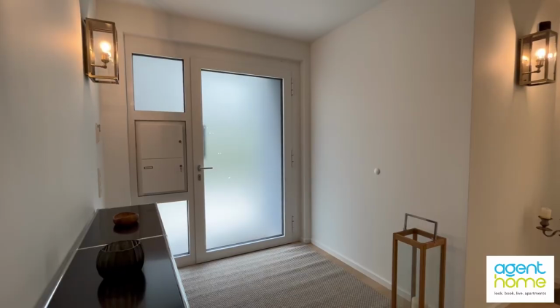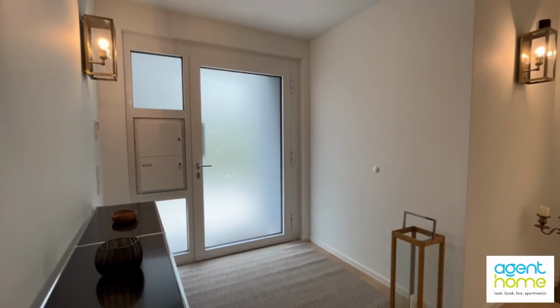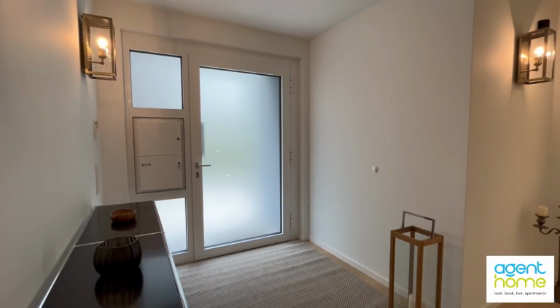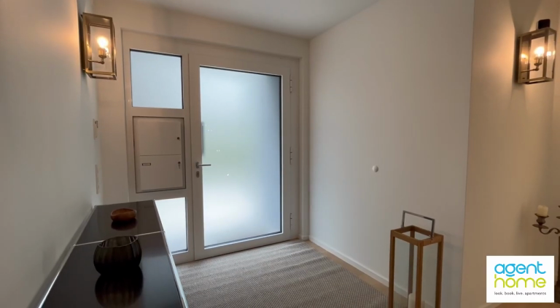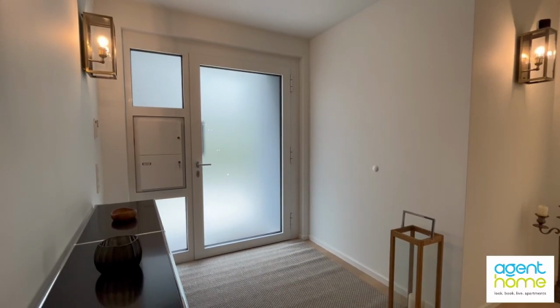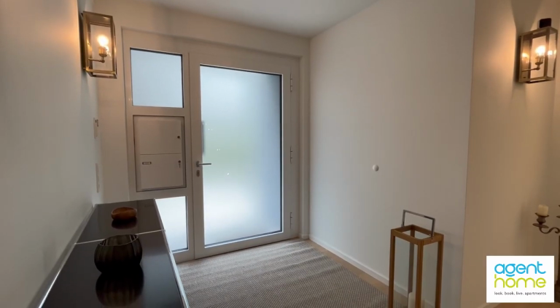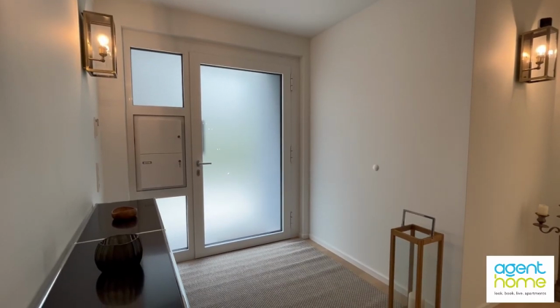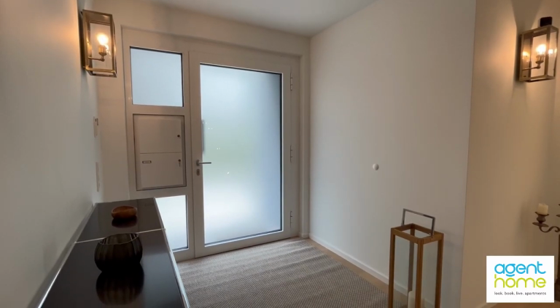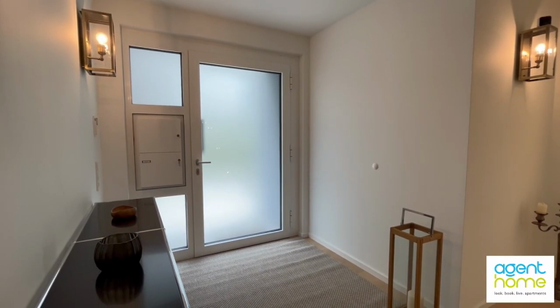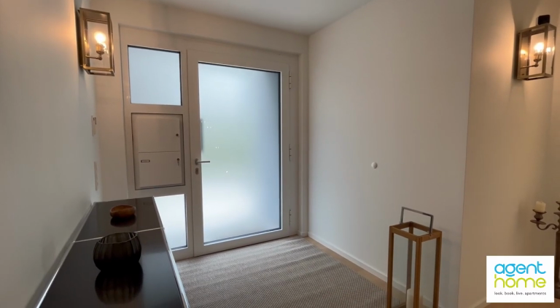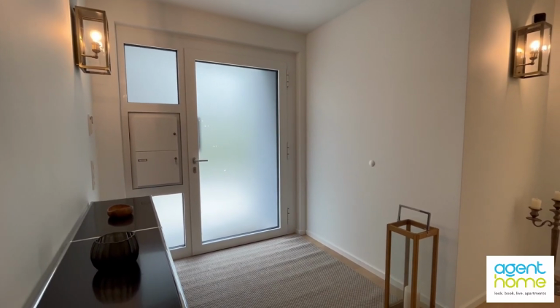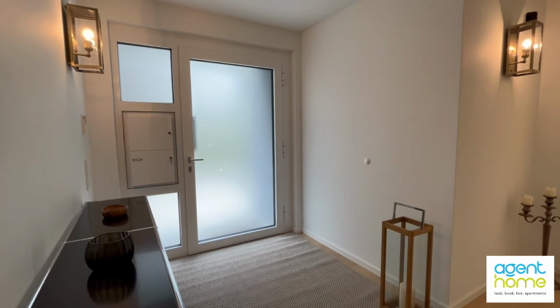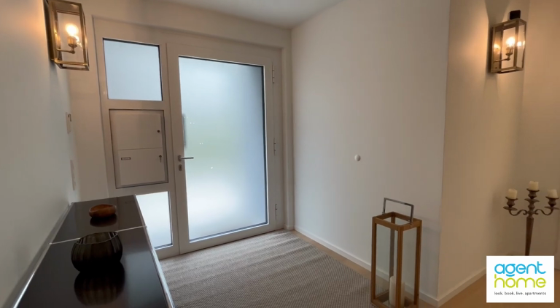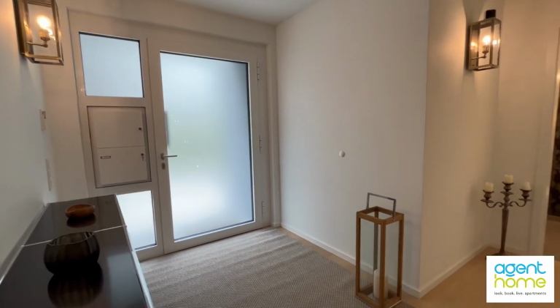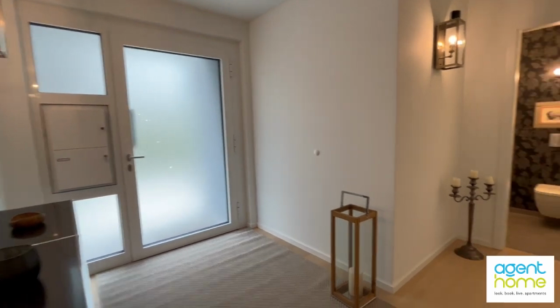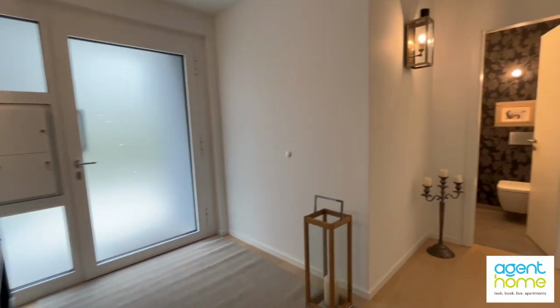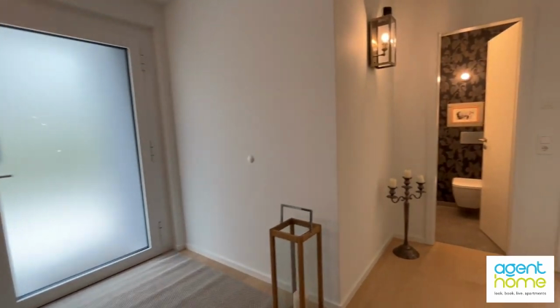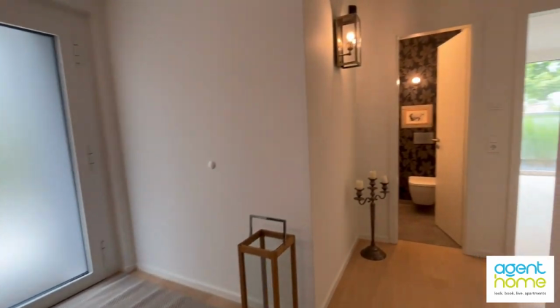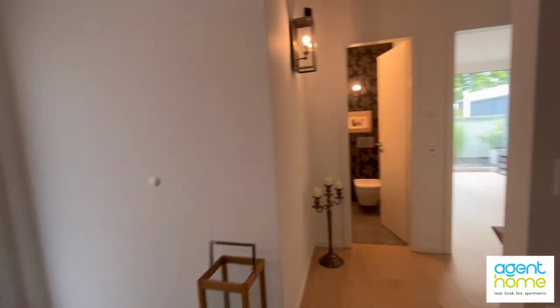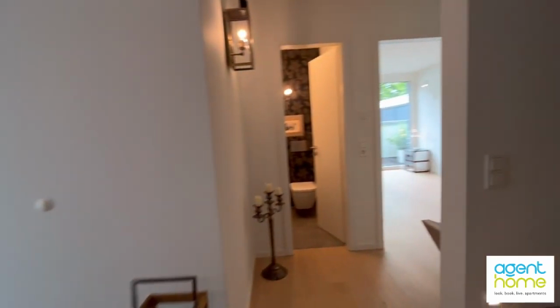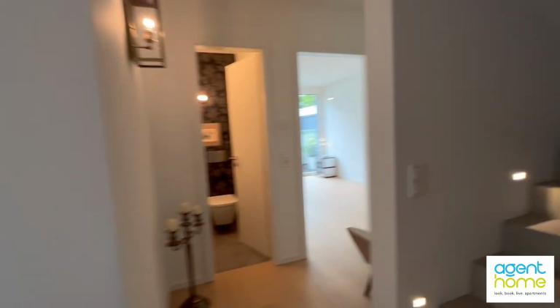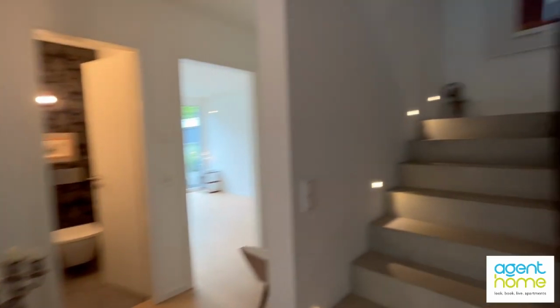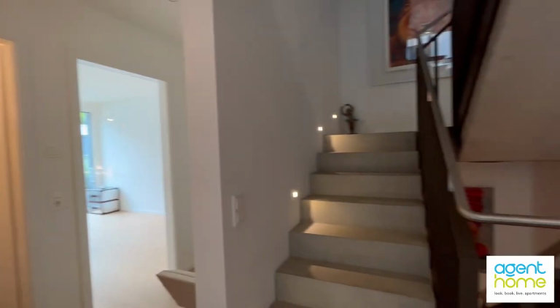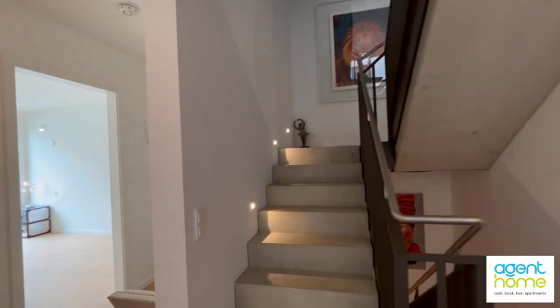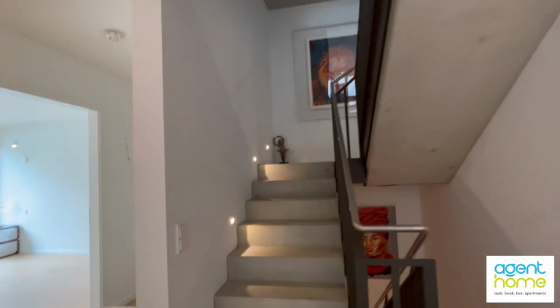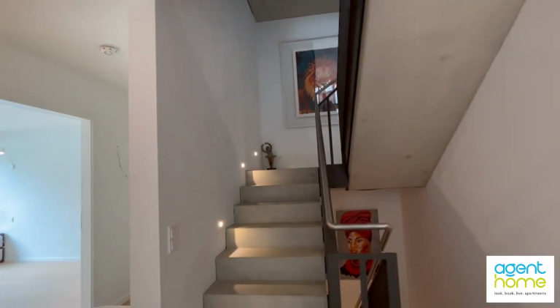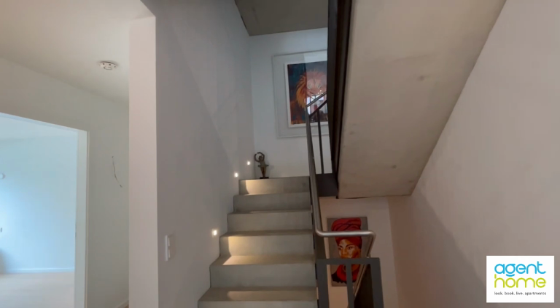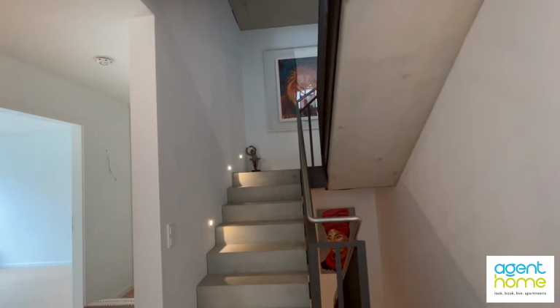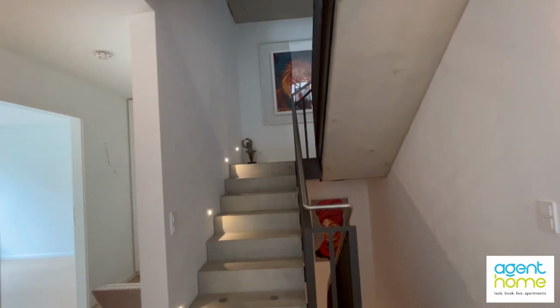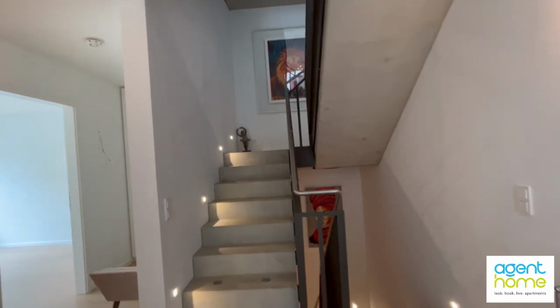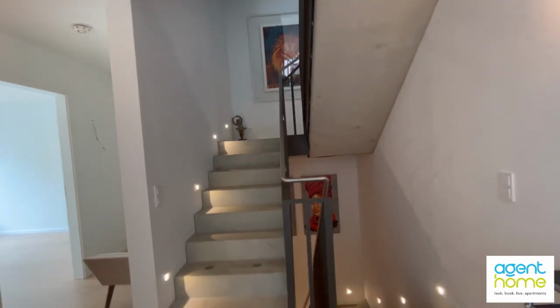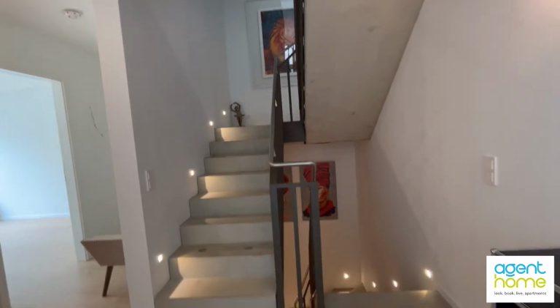I would like to start from the entrance. We are on the ground floor. We have two more floors upstairs. From here you see the staircase and the basement.